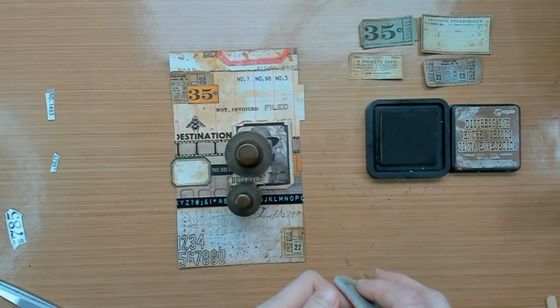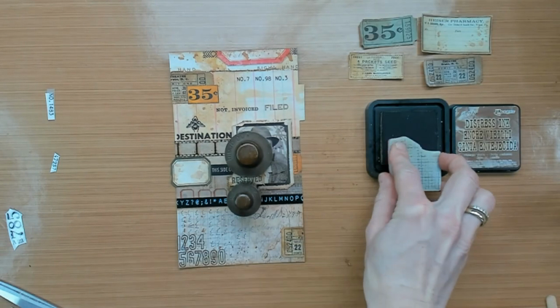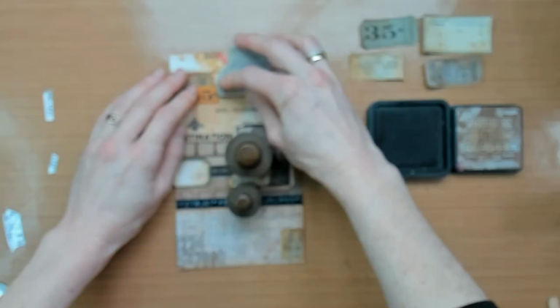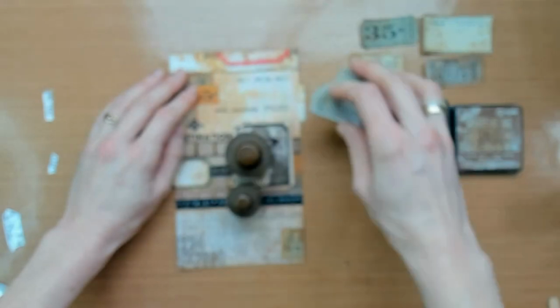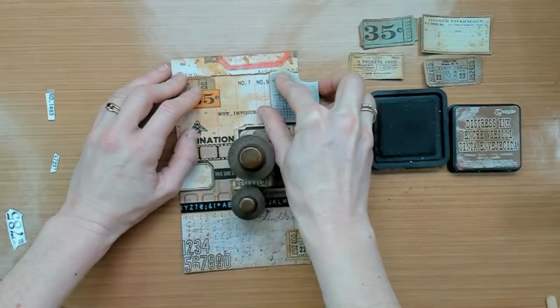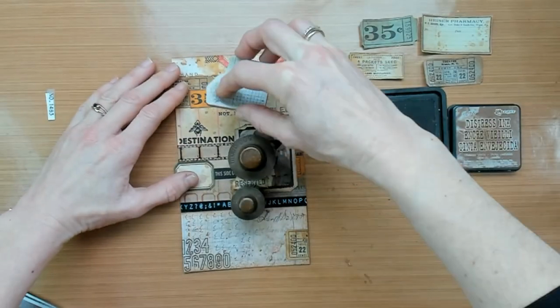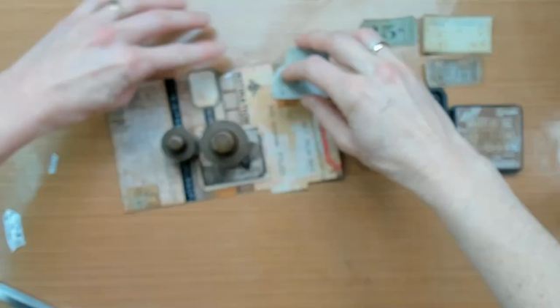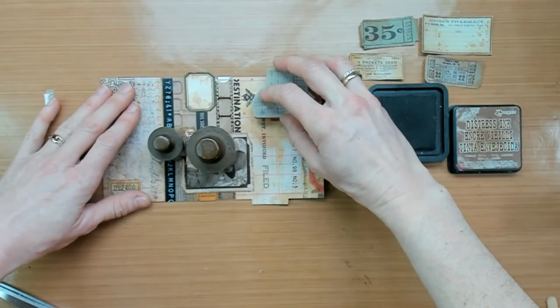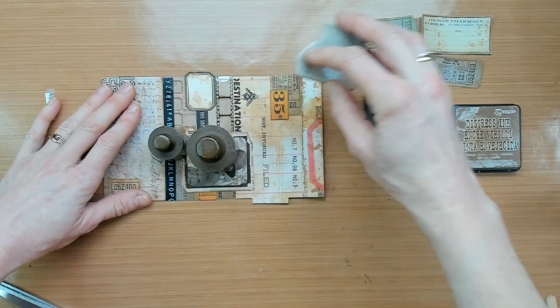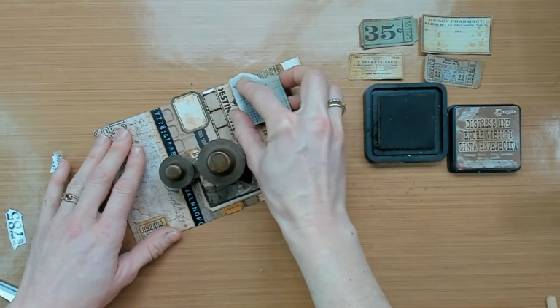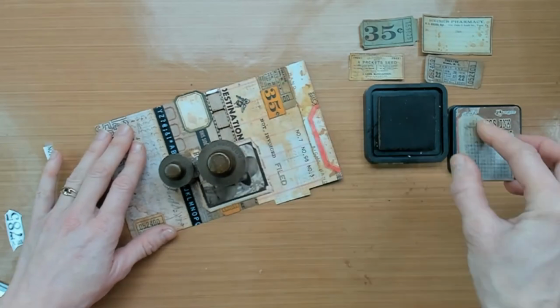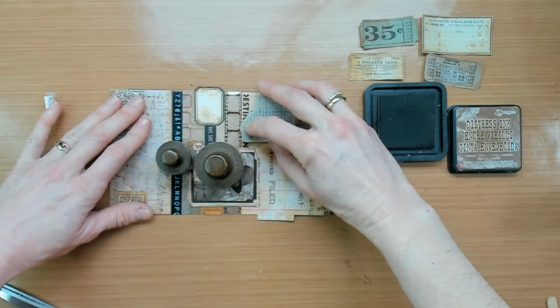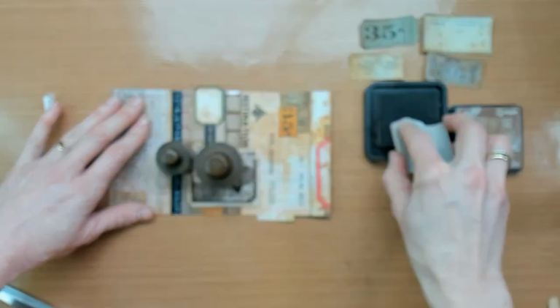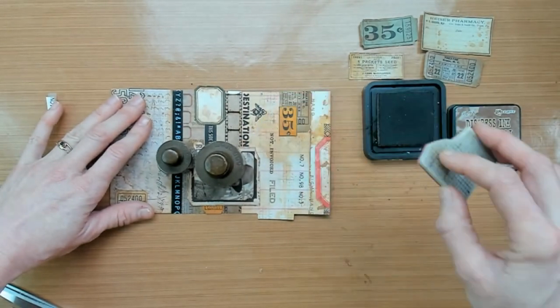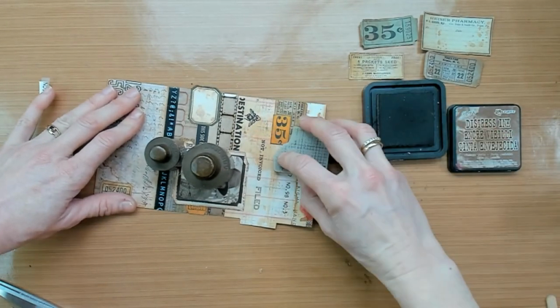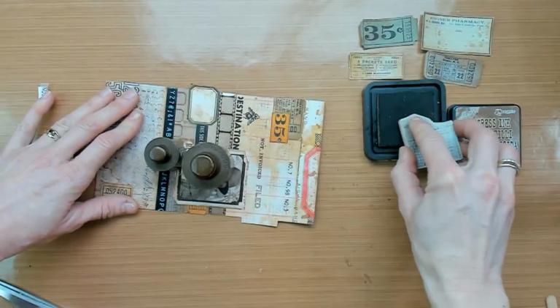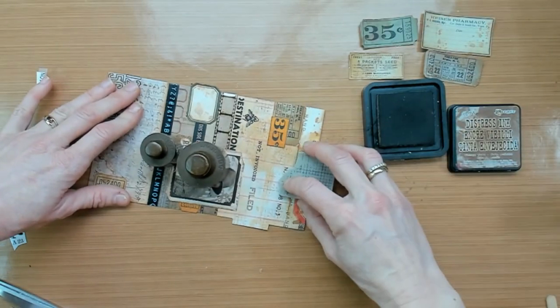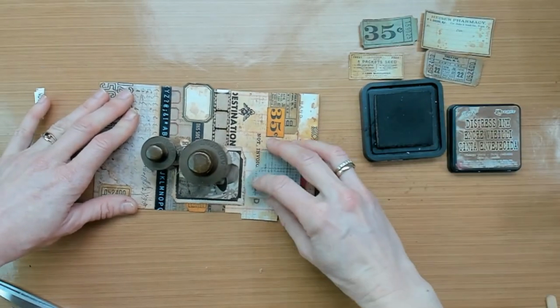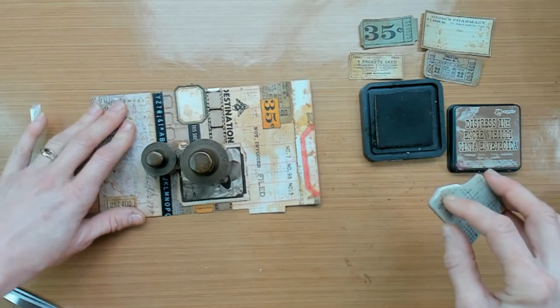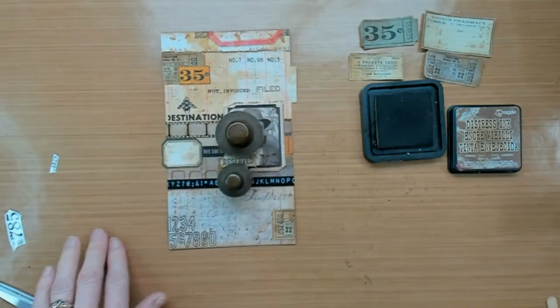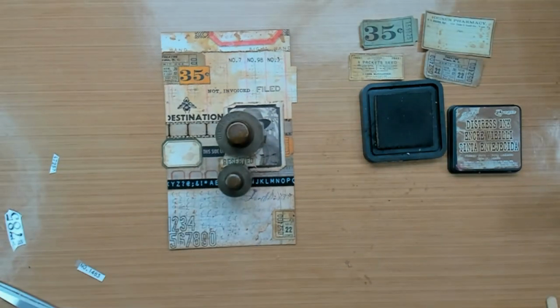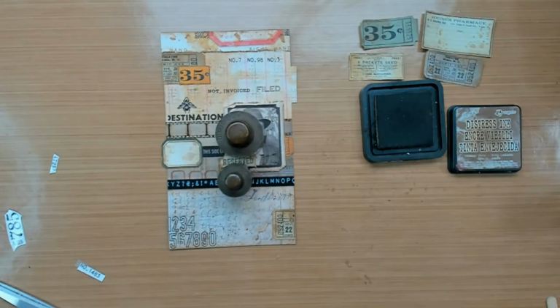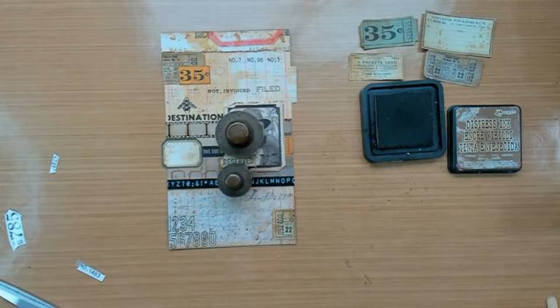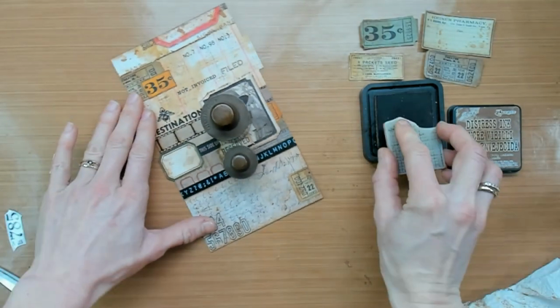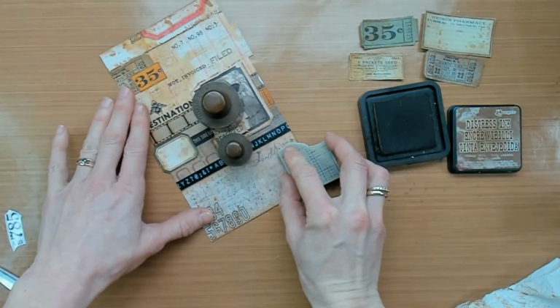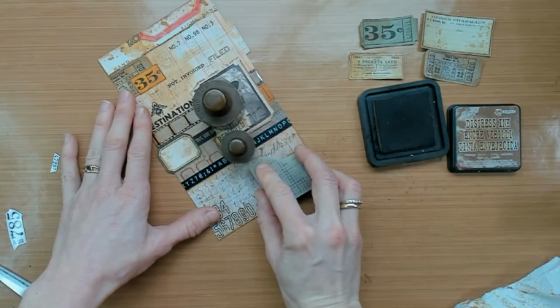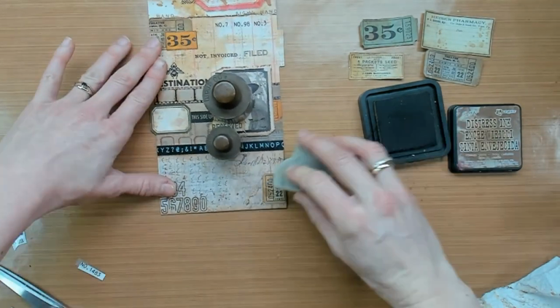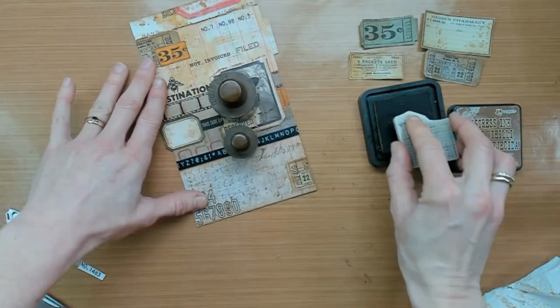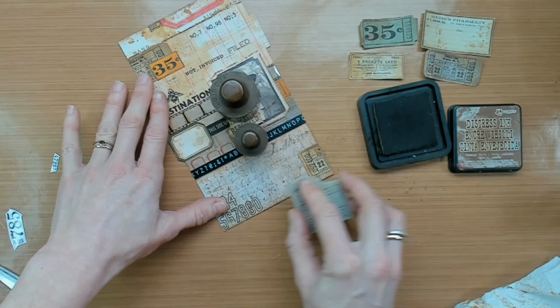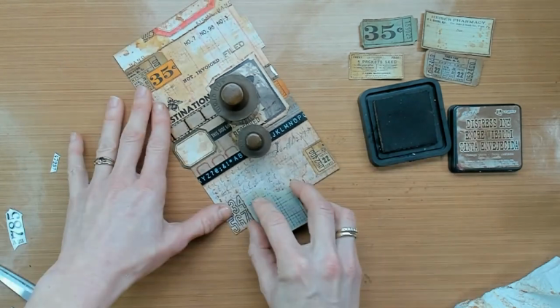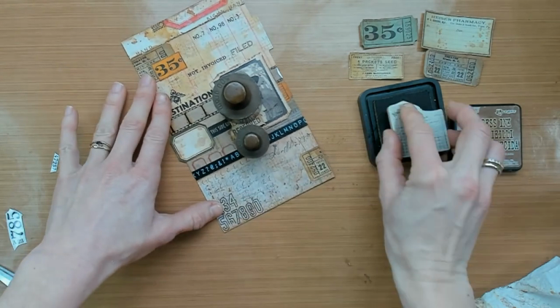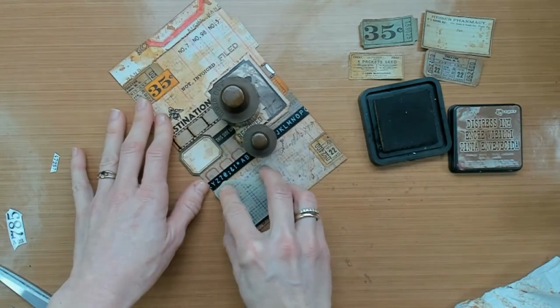For some last finishing touches, I will use this stamp. It is from the Mini Glitch stamp set from Tim Holtz. I really love this grid stamp — it's just adding some interest in the background on some clear spaces.